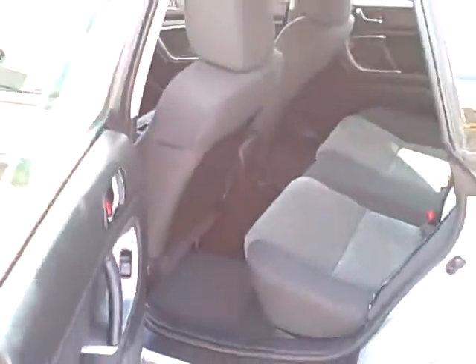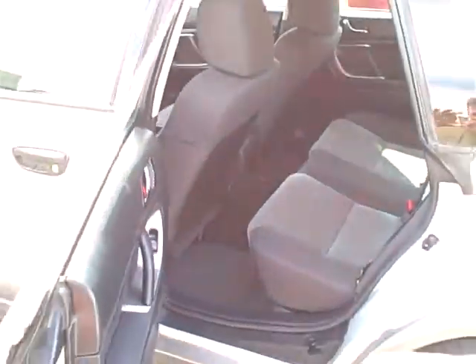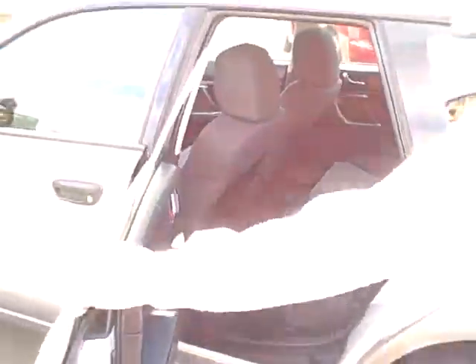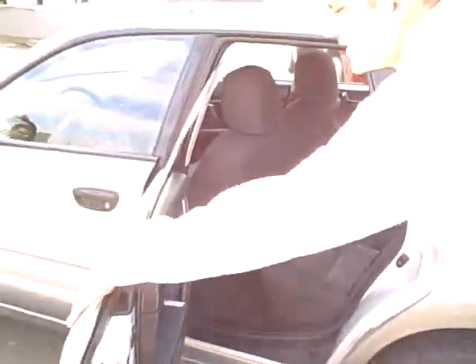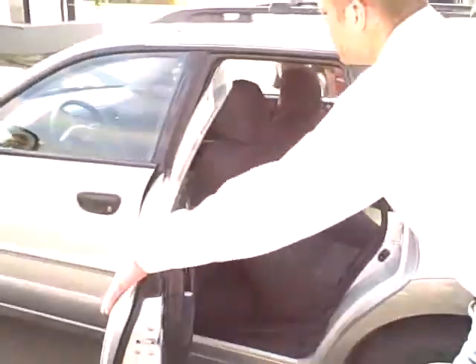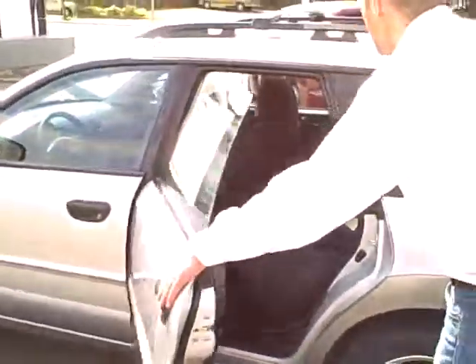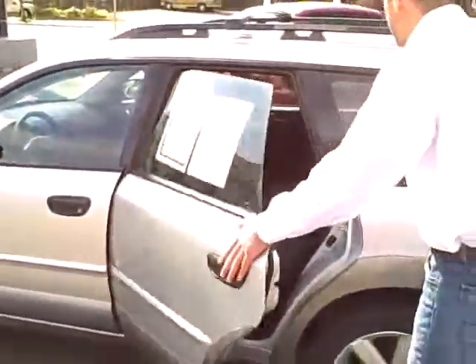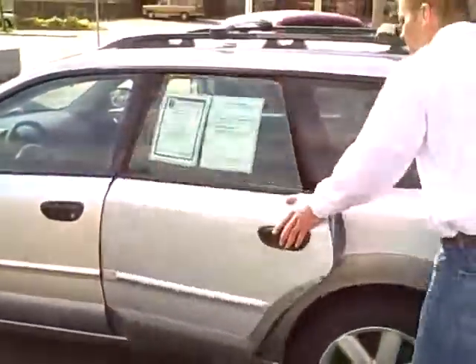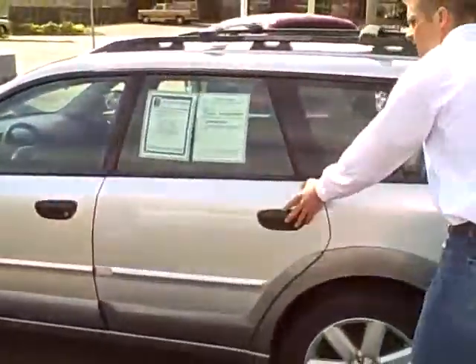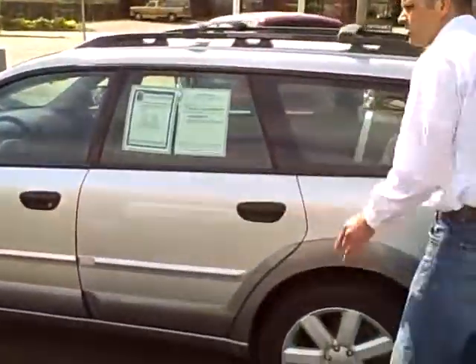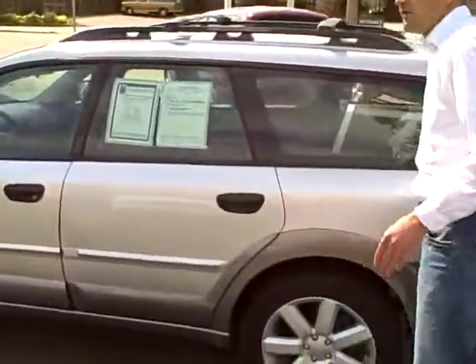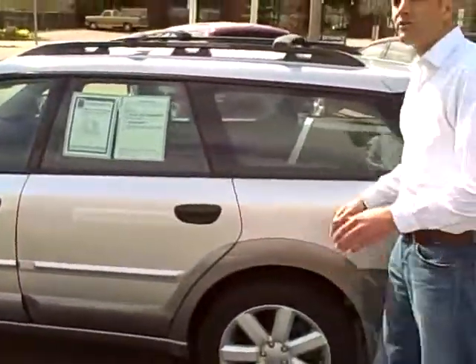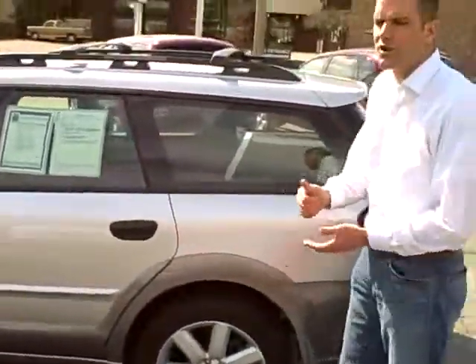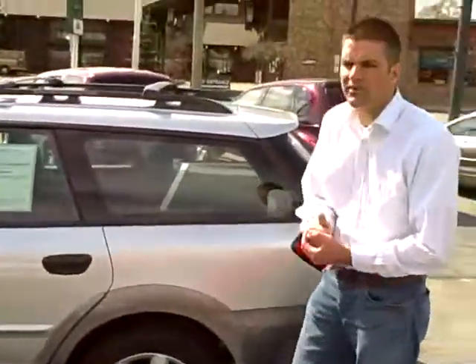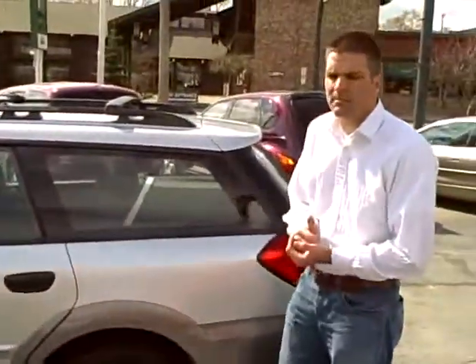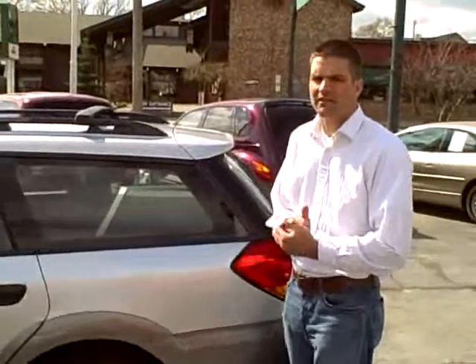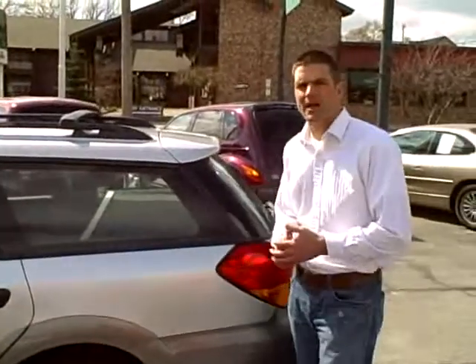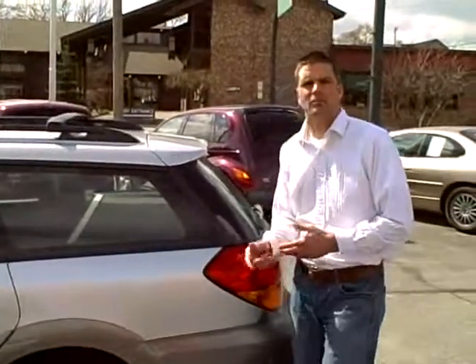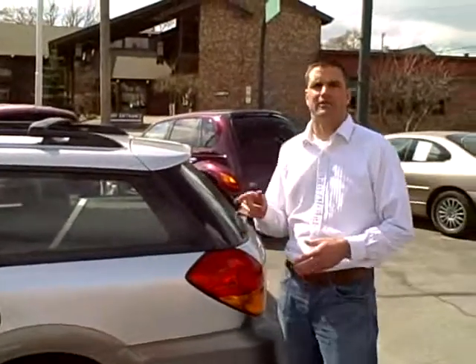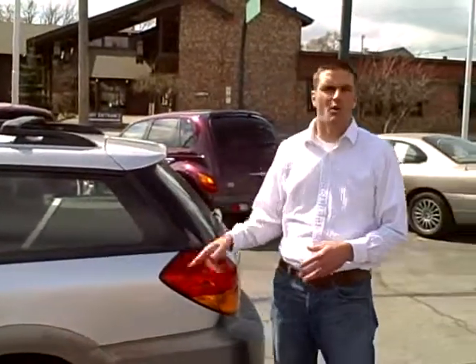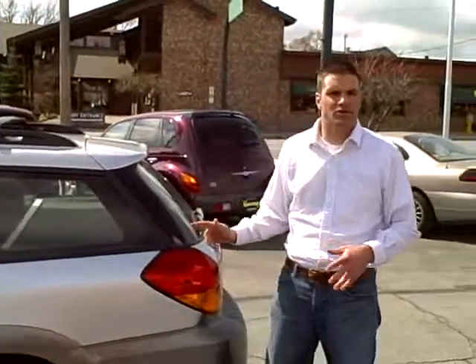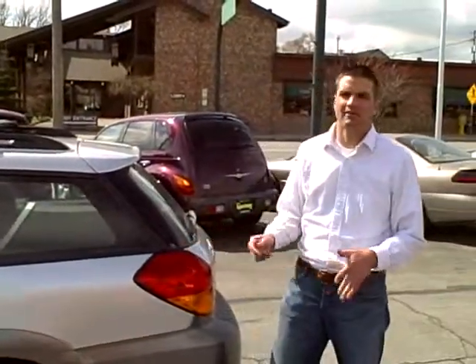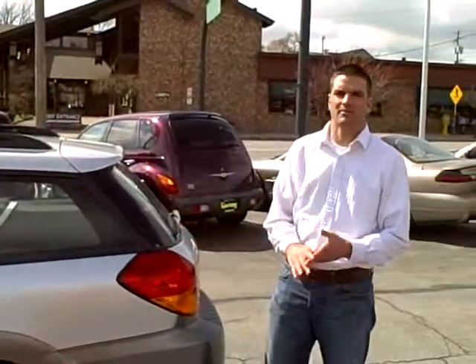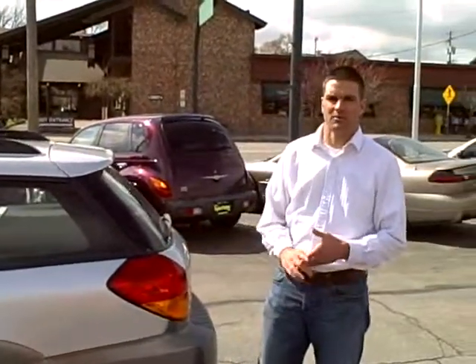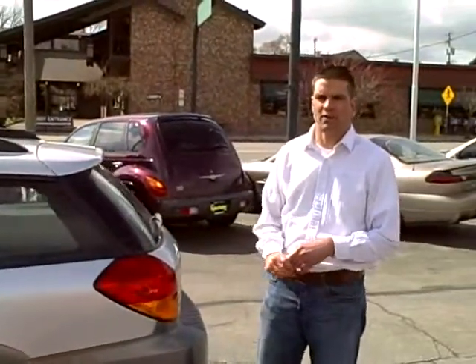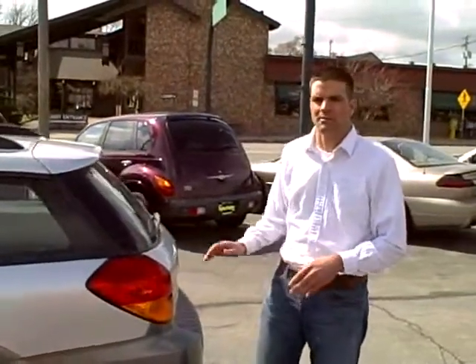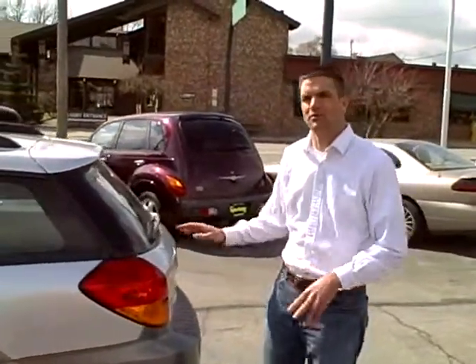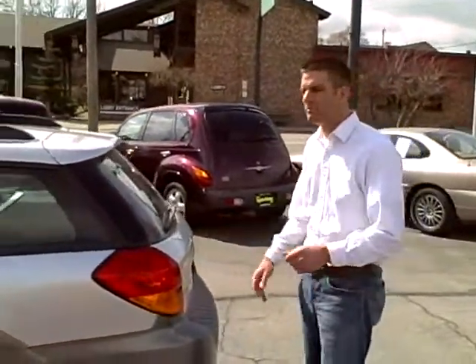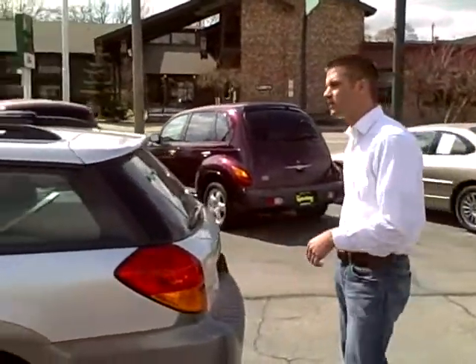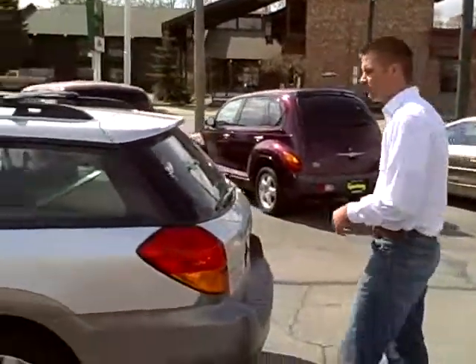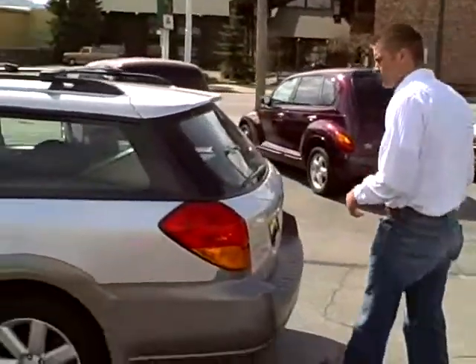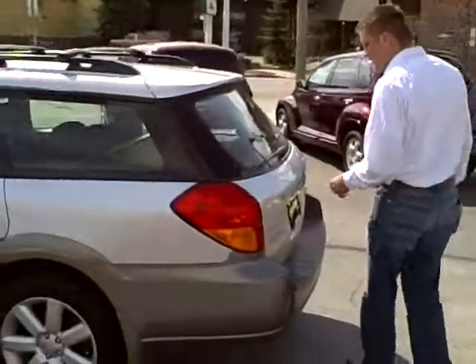This Subaru is really in nice condition. Of course, it's equipped with side impact airbags as well as all-wheel drive, as I mentioned before. That's the most important part here for the Inland Northwest.